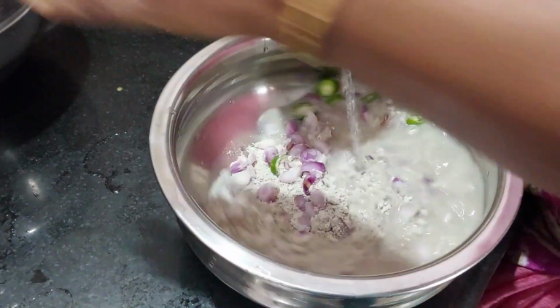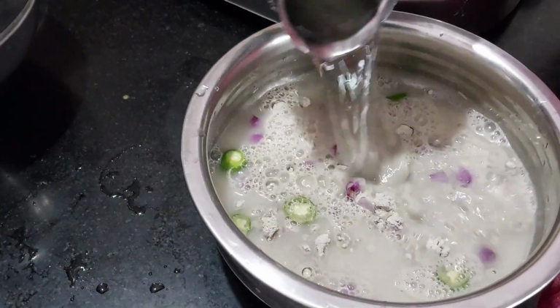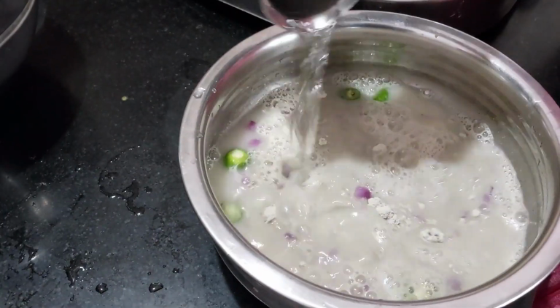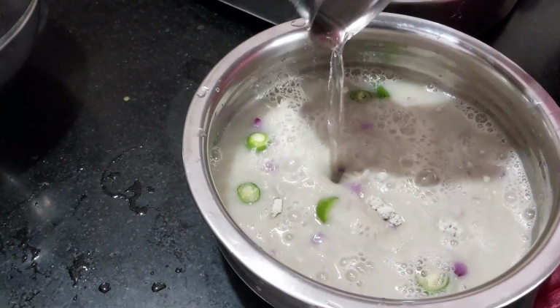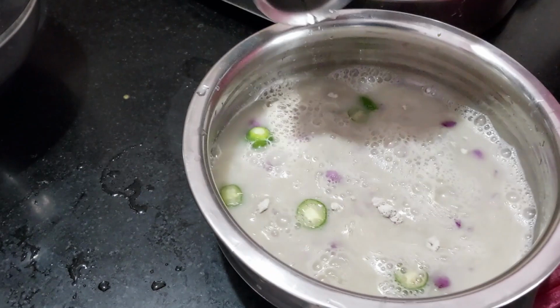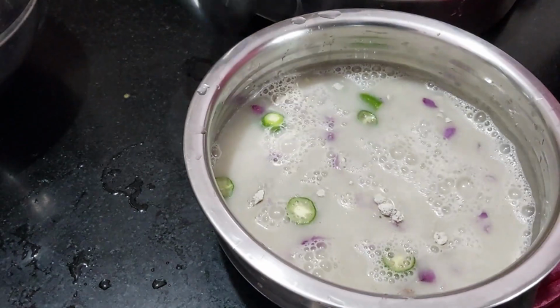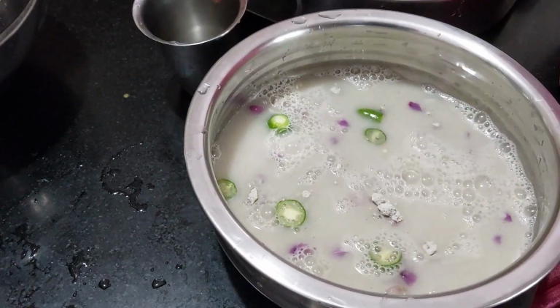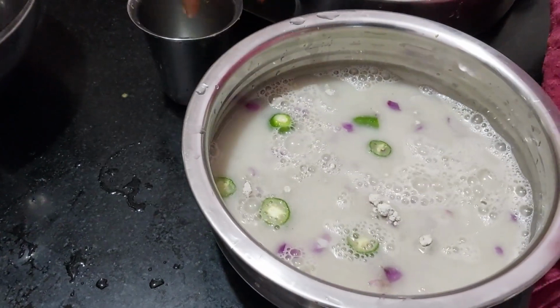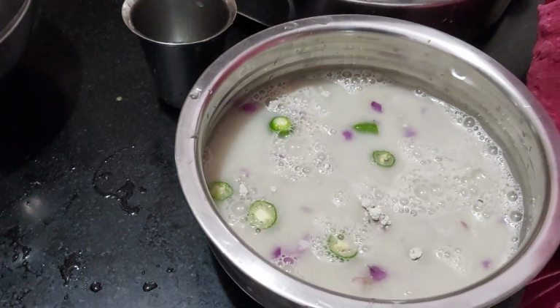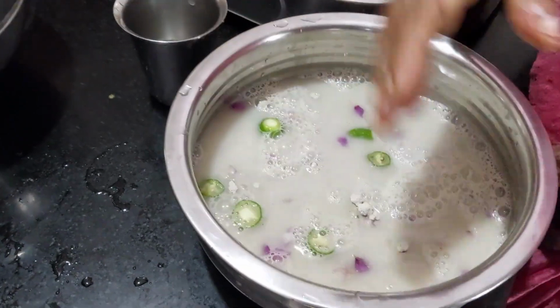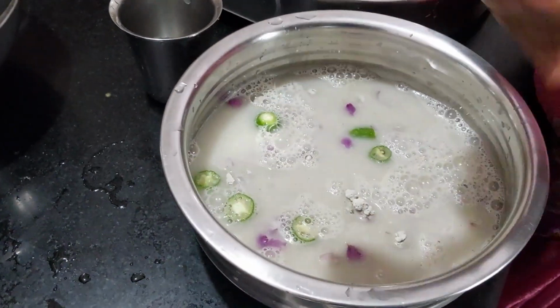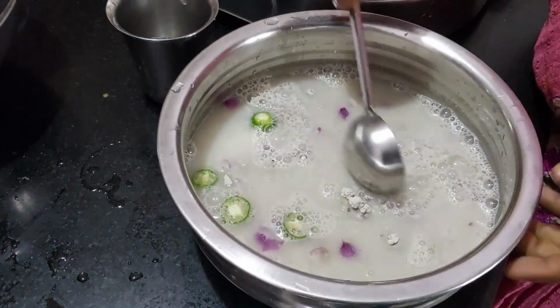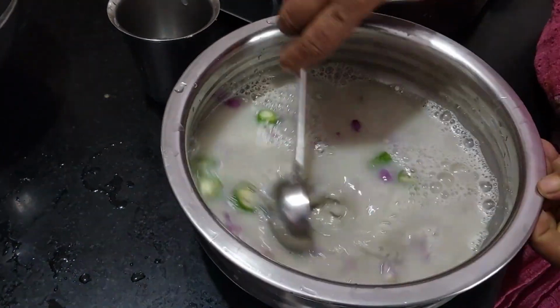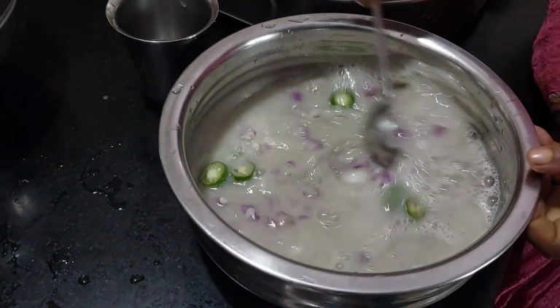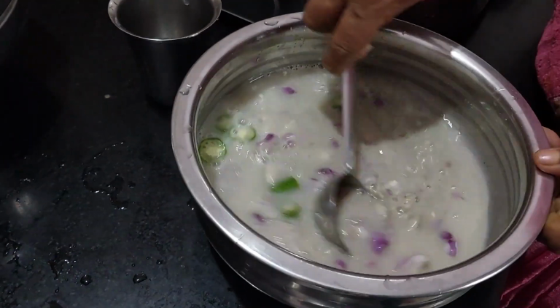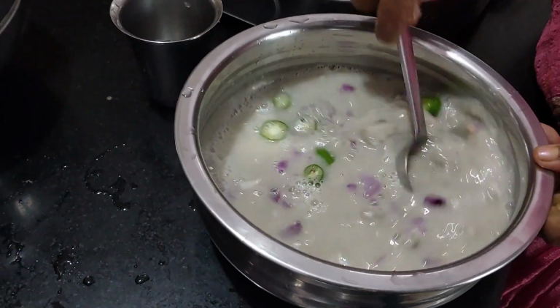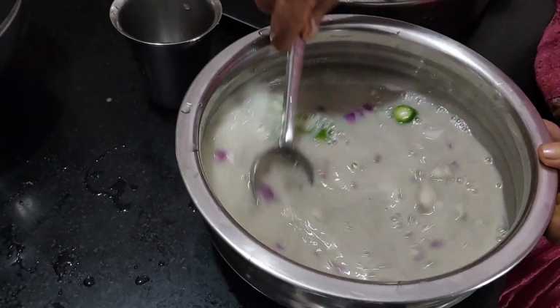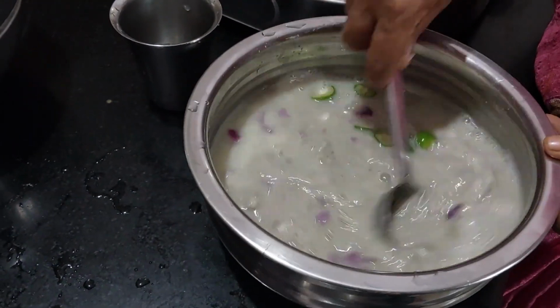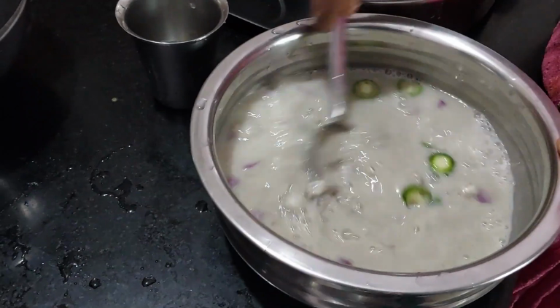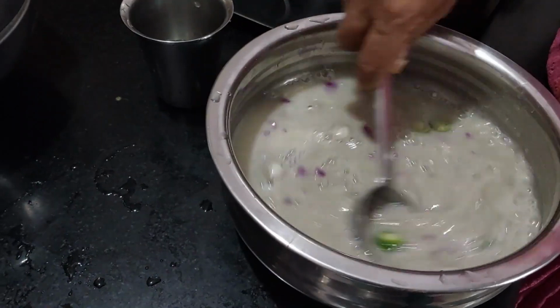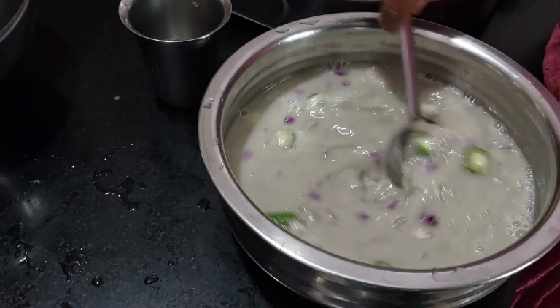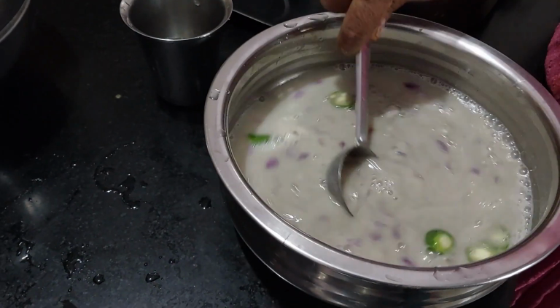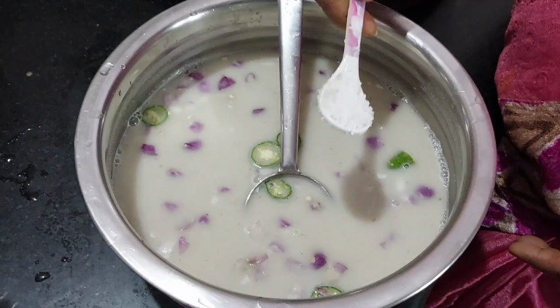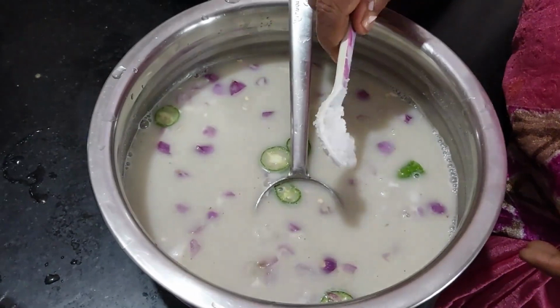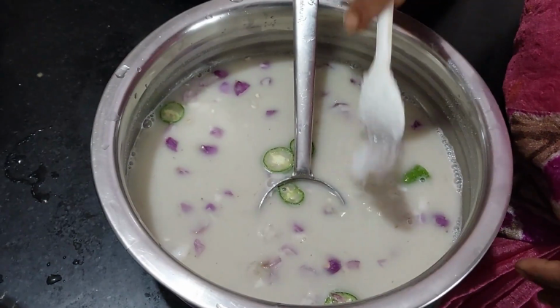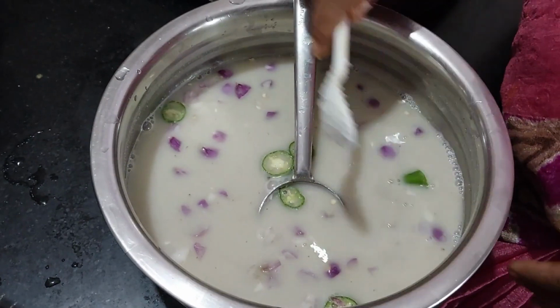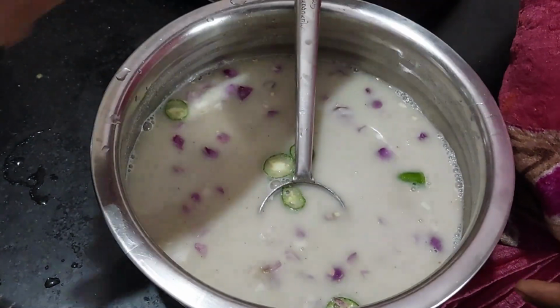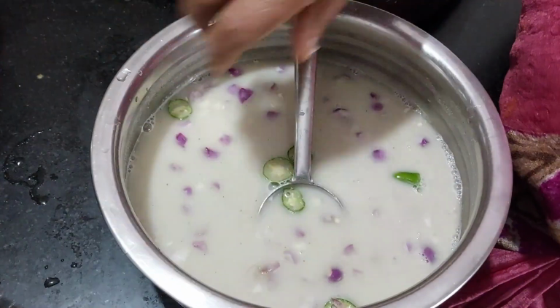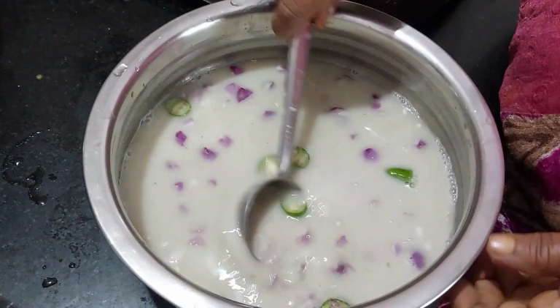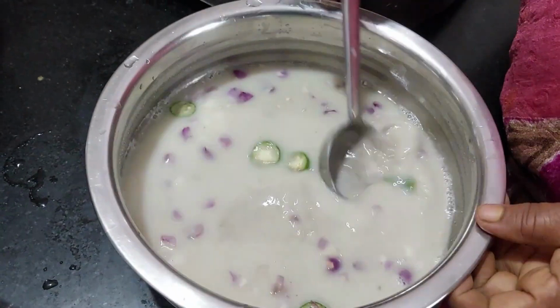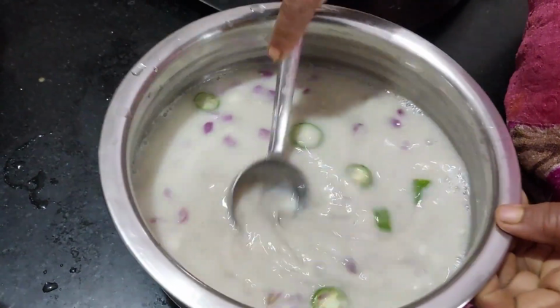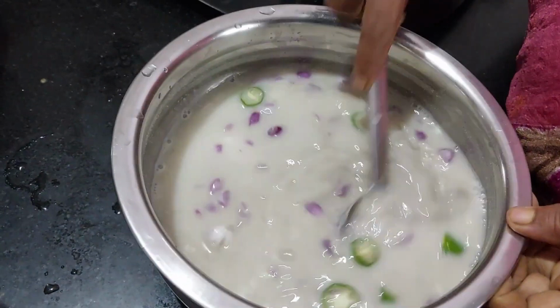I will cook the fish like this. I will mix it up. Add the fish and cook it up.